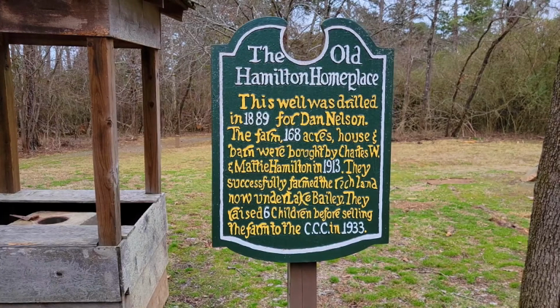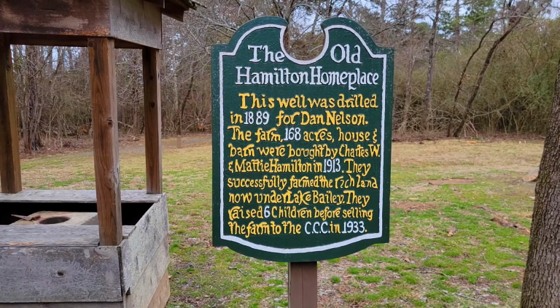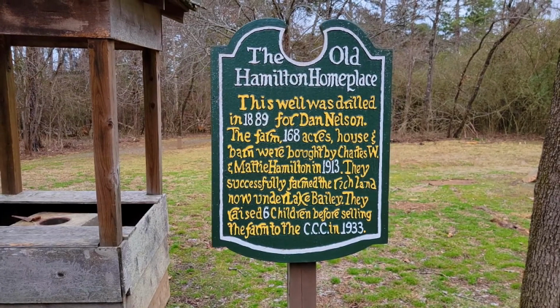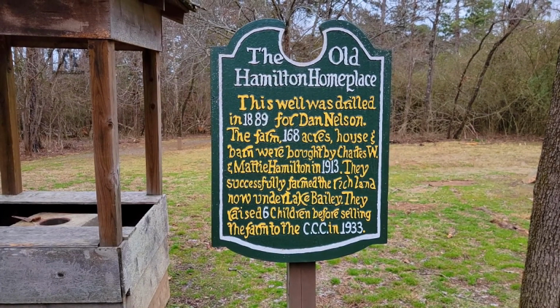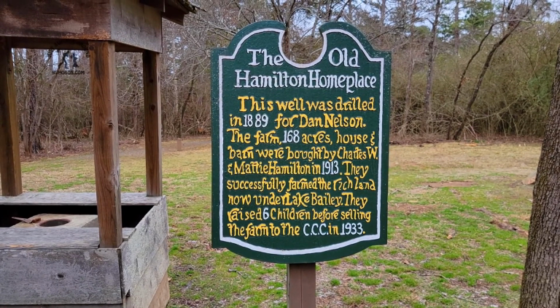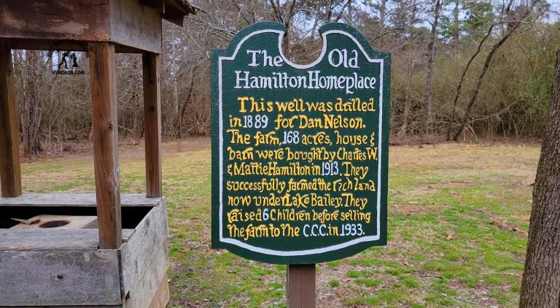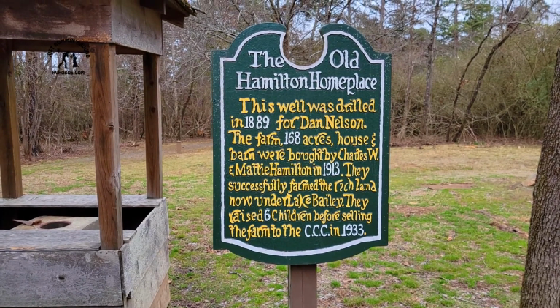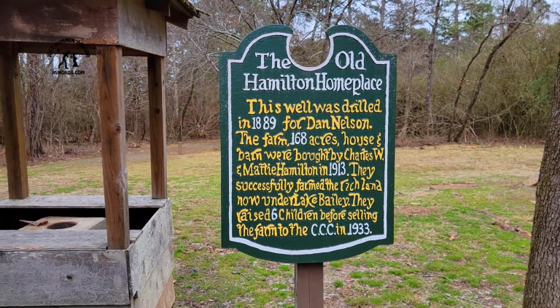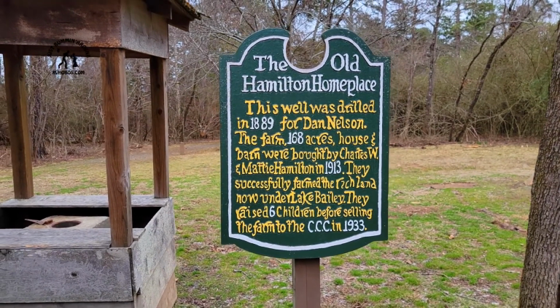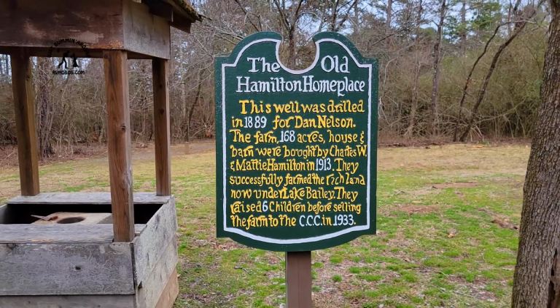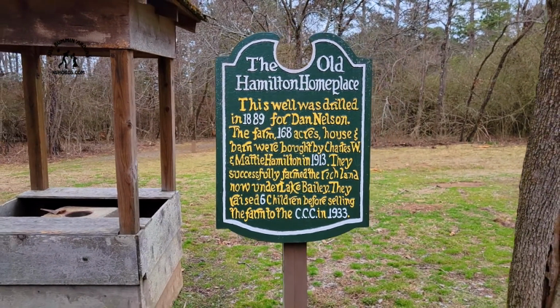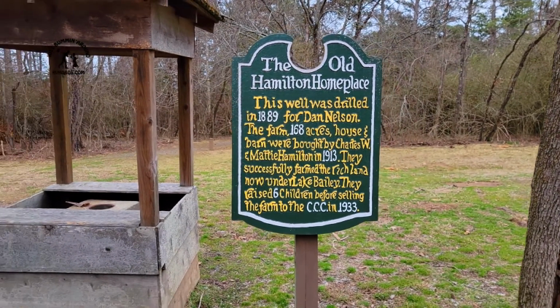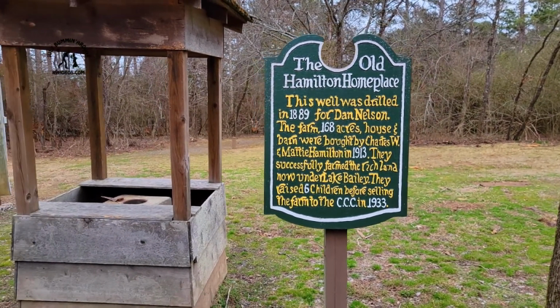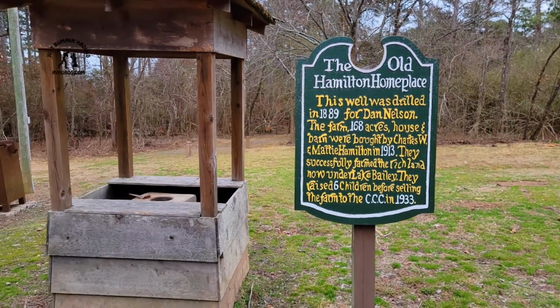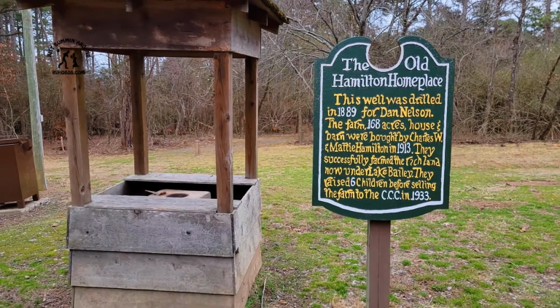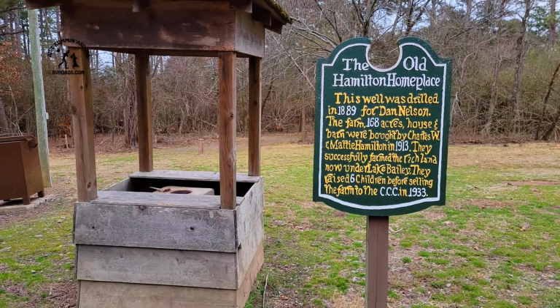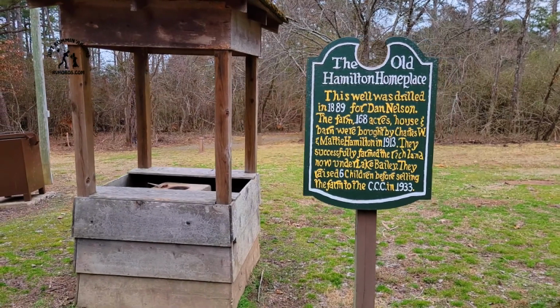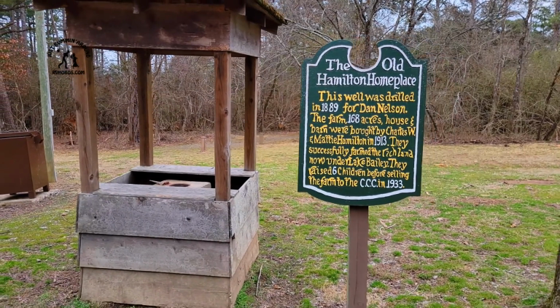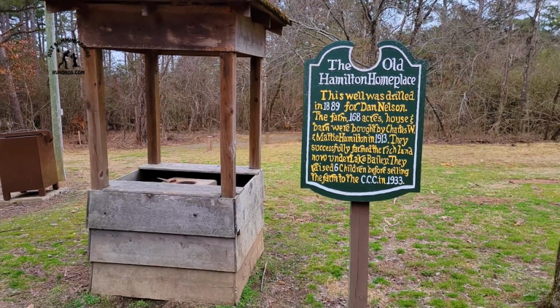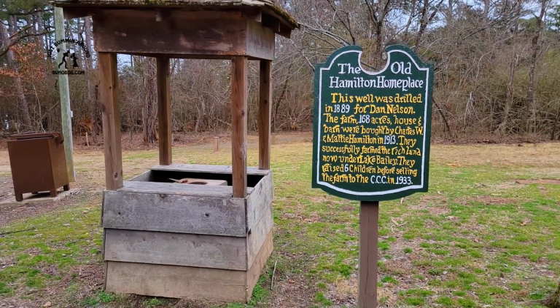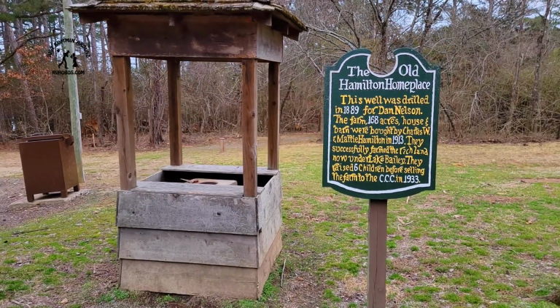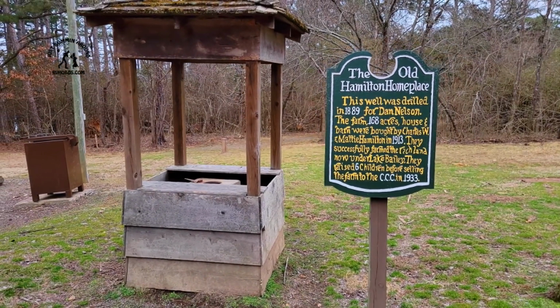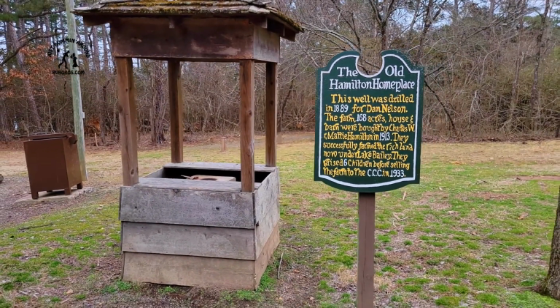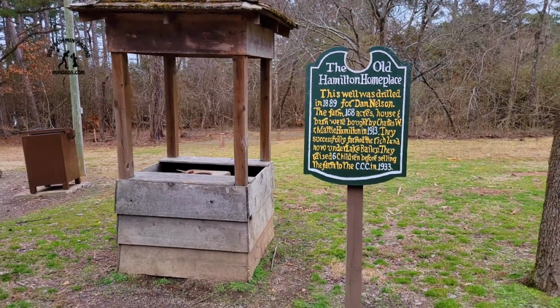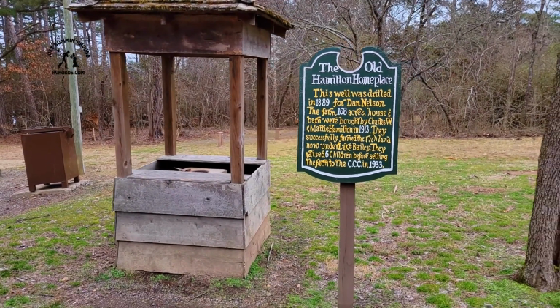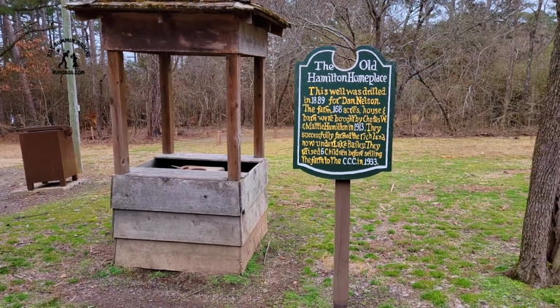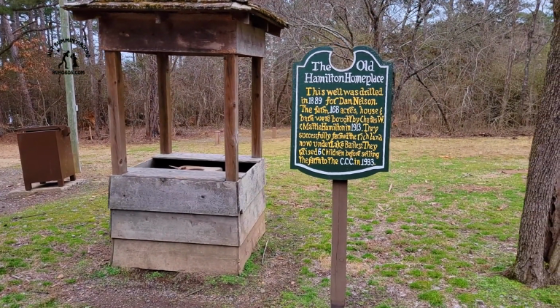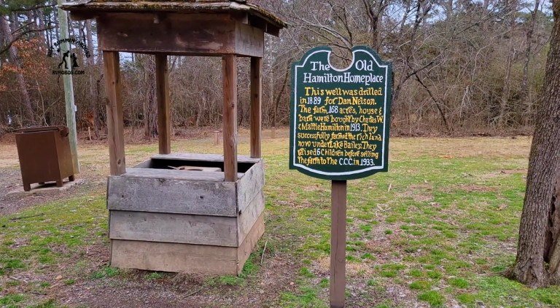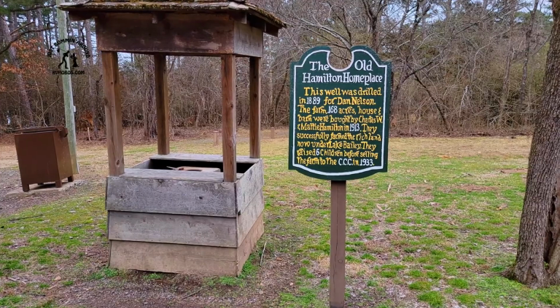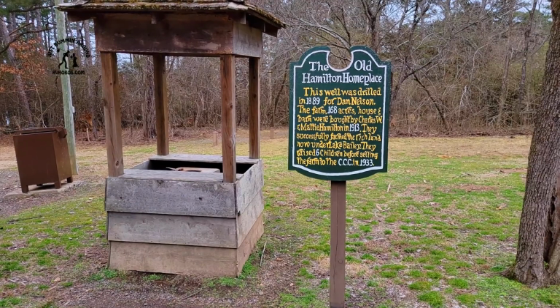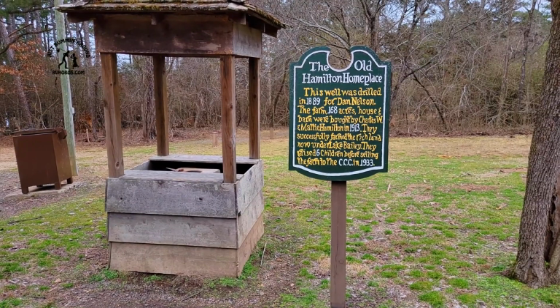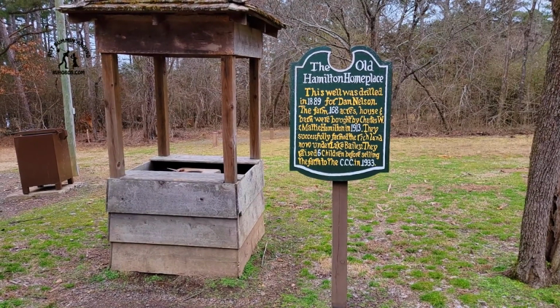The Old Hampton Home Place. This is inside Petty Jean State Park. I suppose the sign says it all.